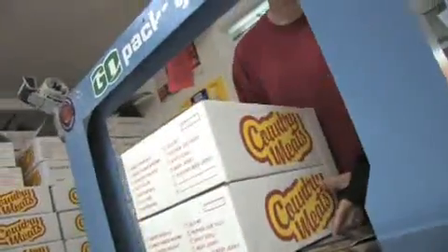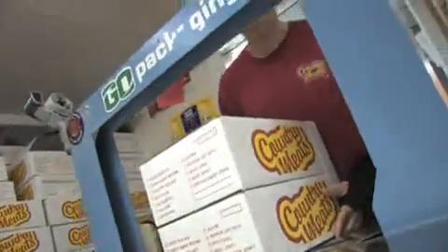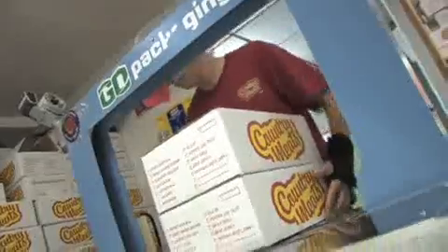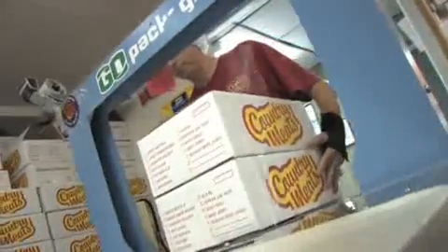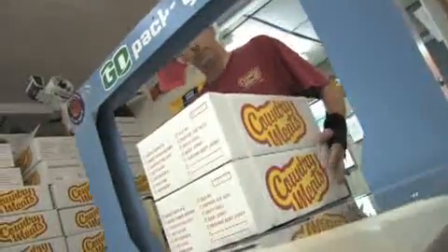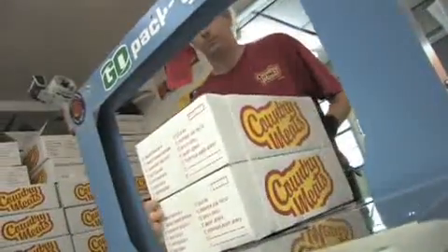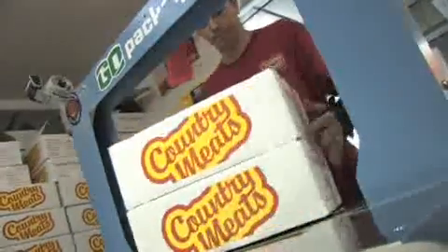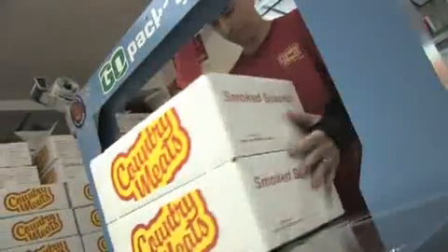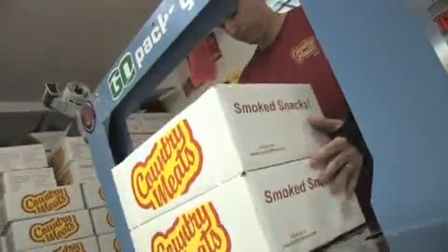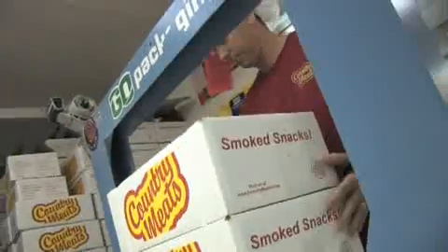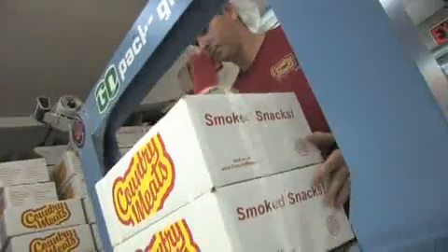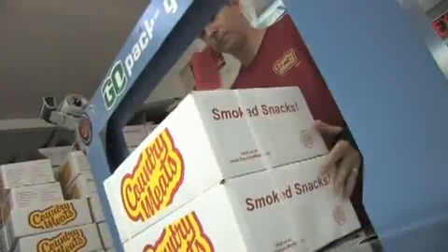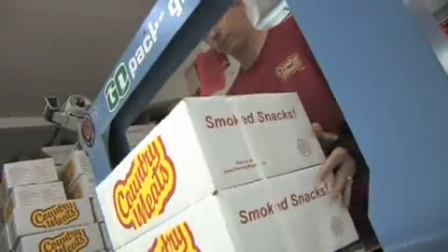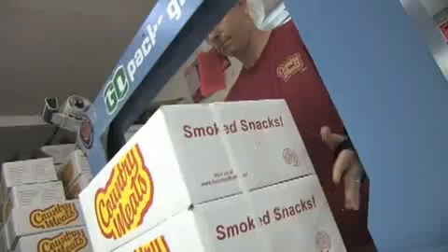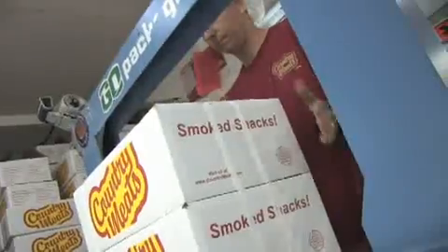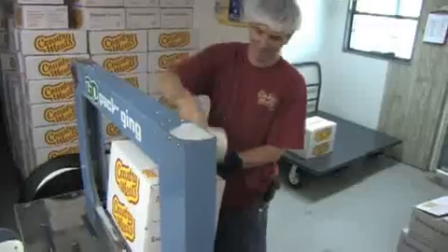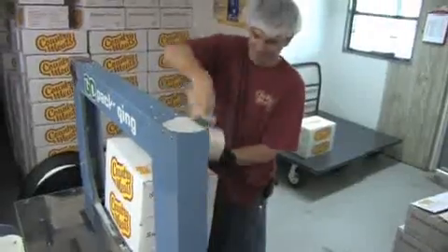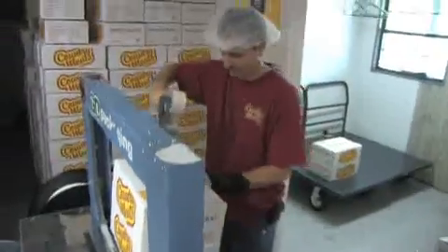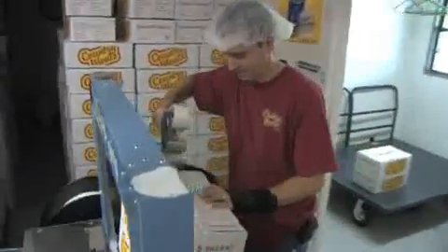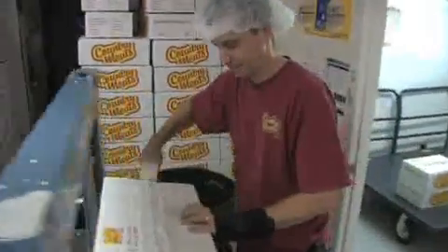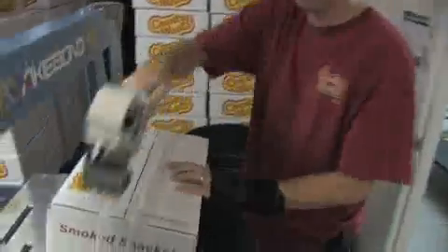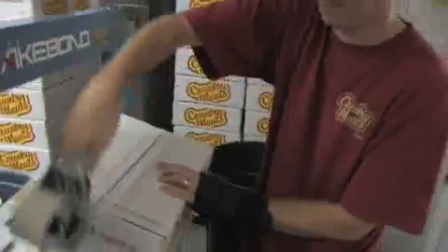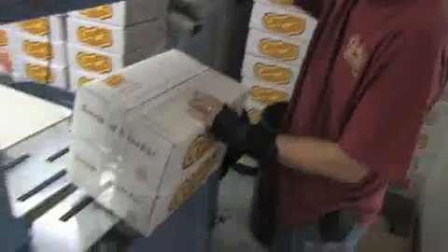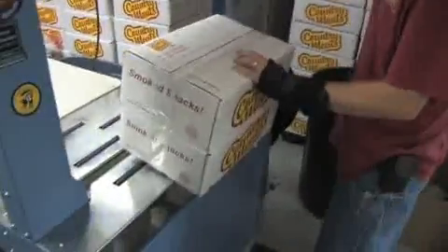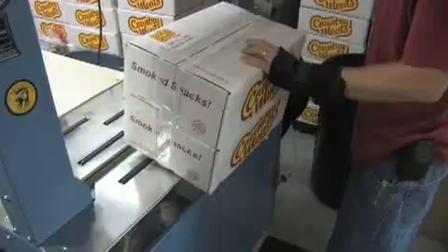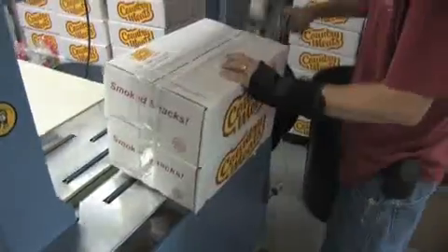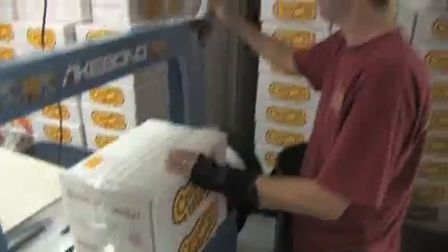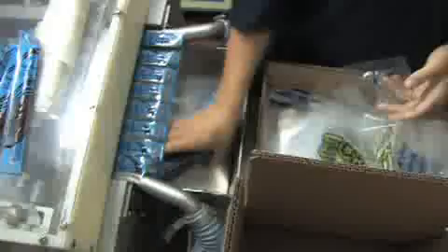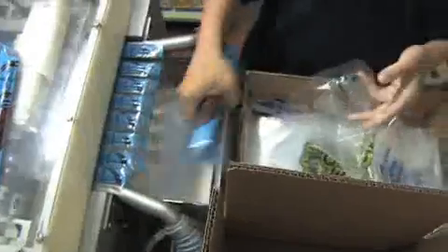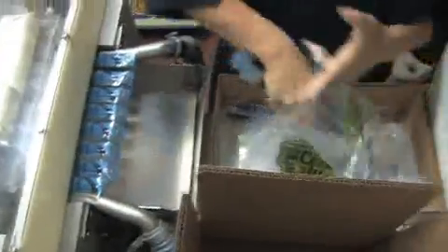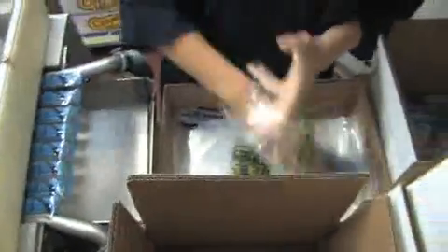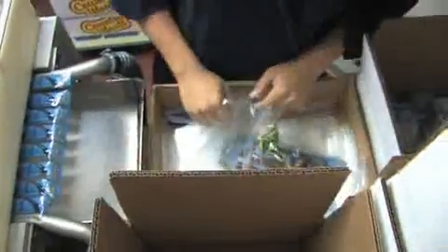Now these snacks — are these sold? Are these for fundraisers? What exactly are these made for? Fundraising. That's all we do. We help kids in public schools, high schools, middle schools, church groups — all kinds of groups that are doing fundraising all over the United States use our product as a fundraiser.